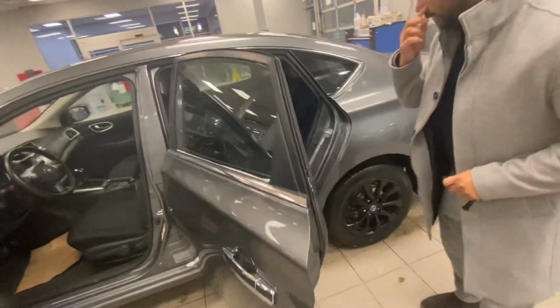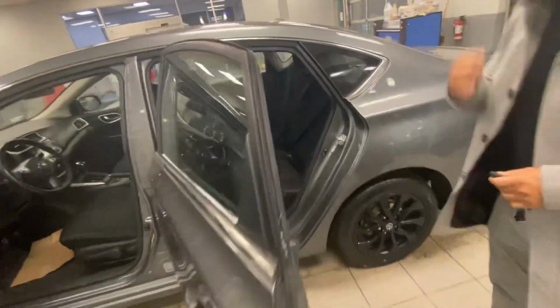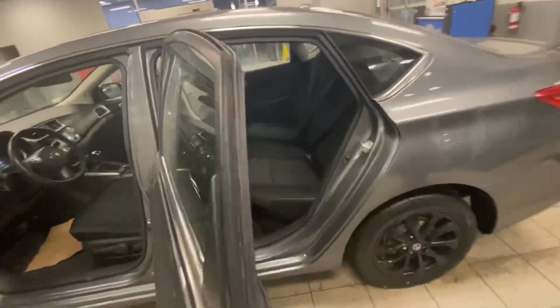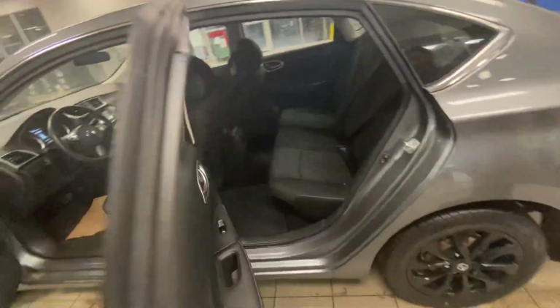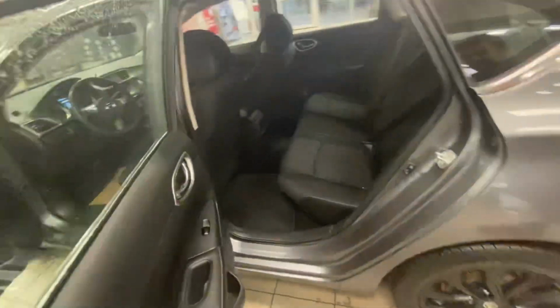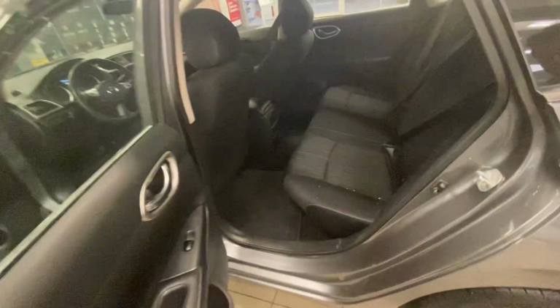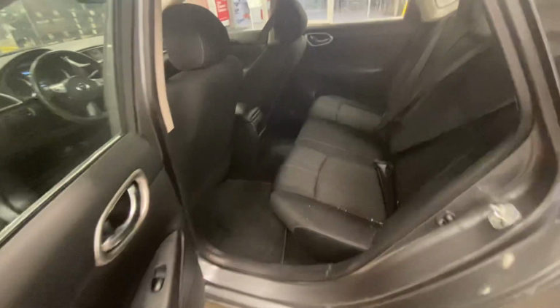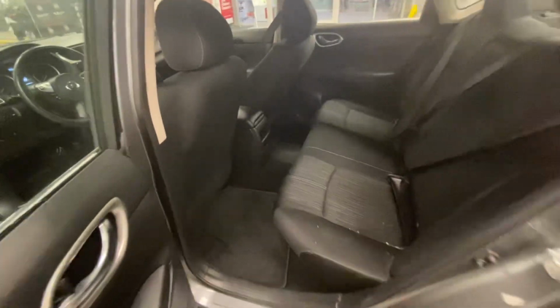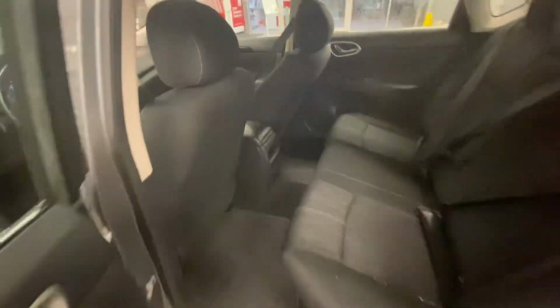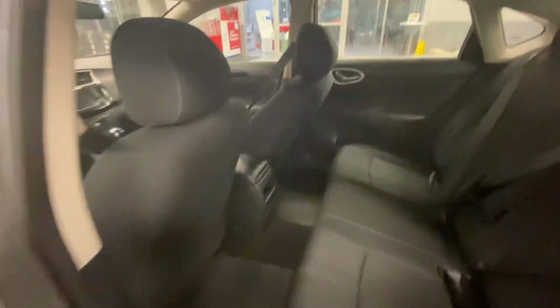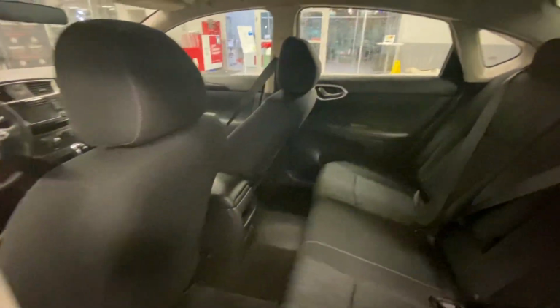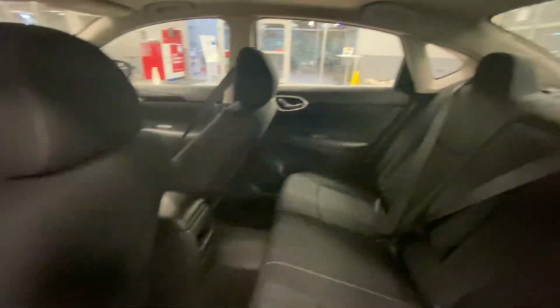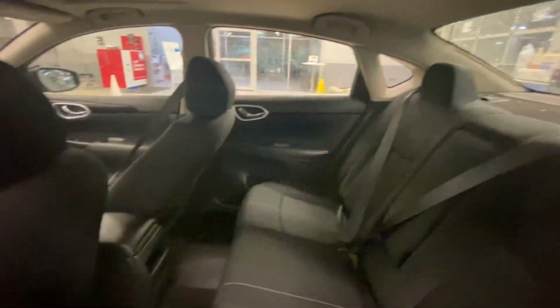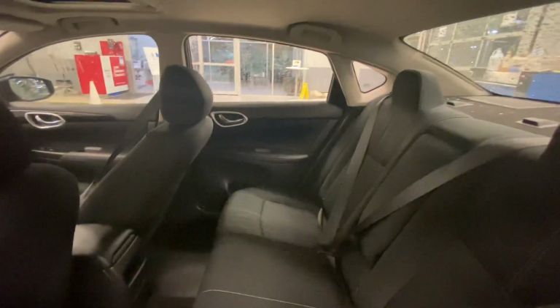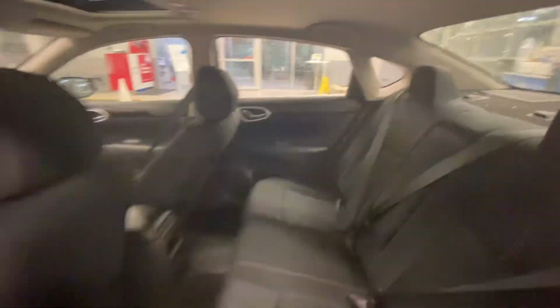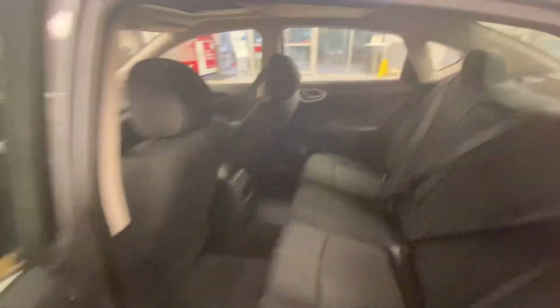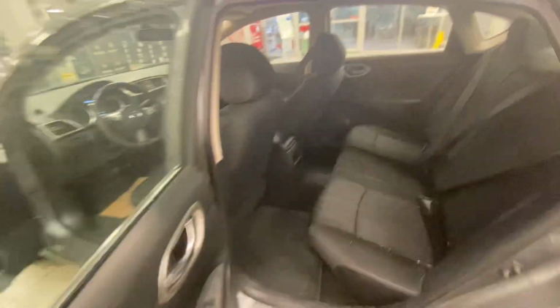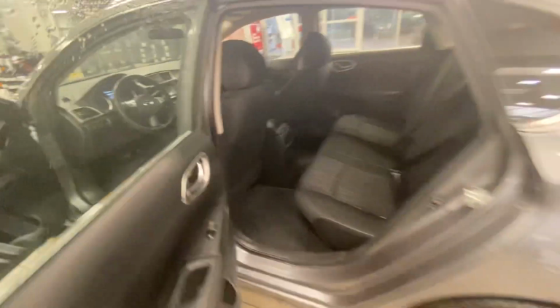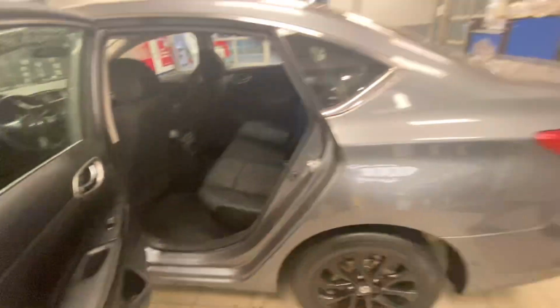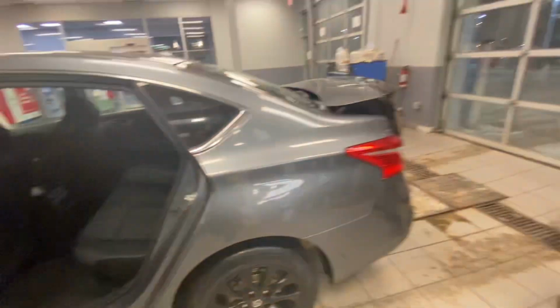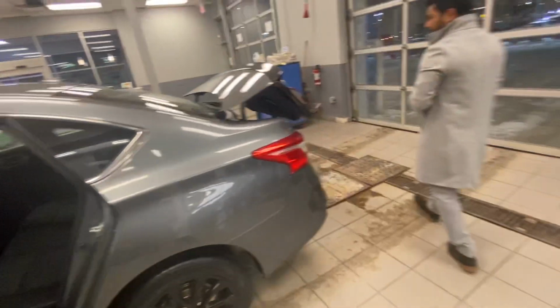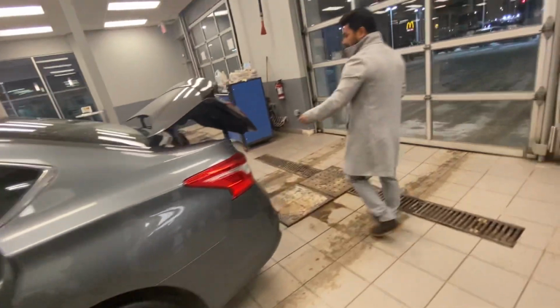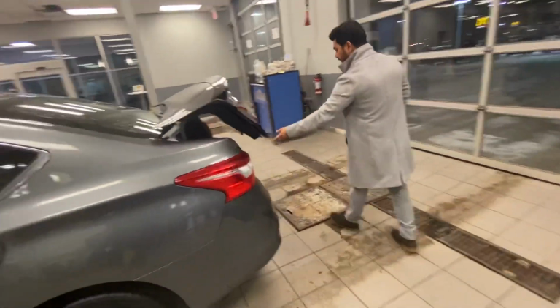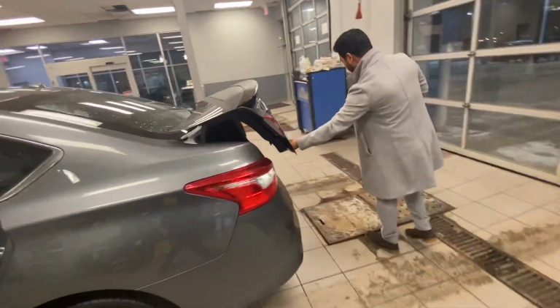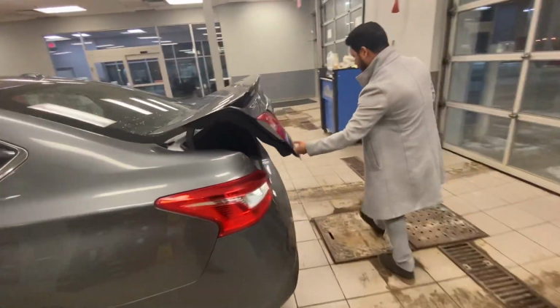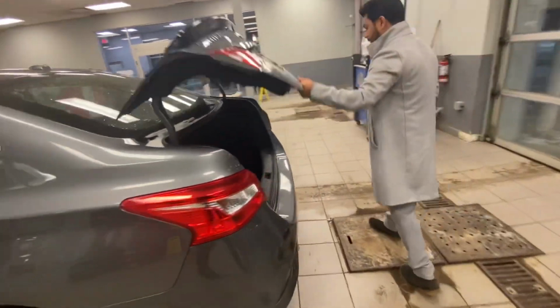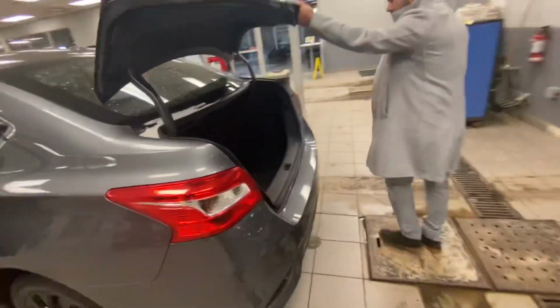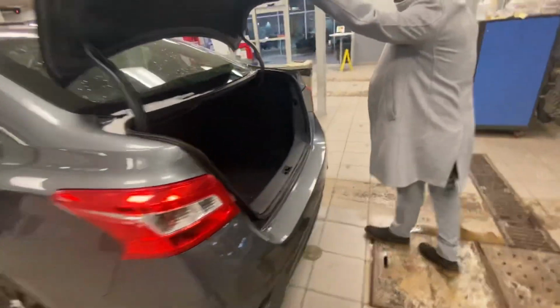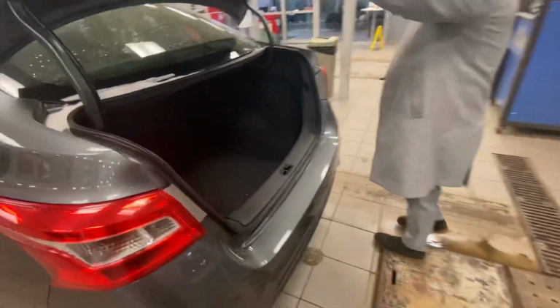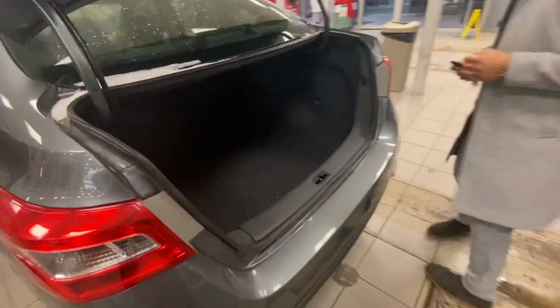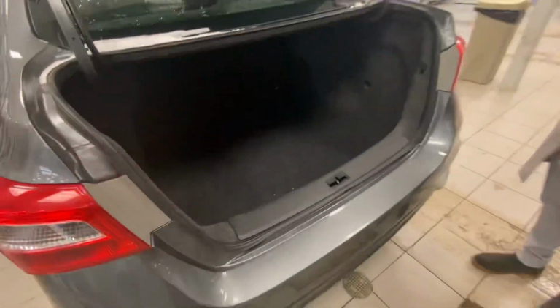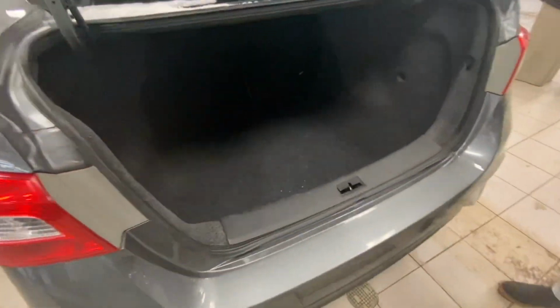Quite spacious for the rear passengers. There's a good amount of leg space and headroom. And you do have the sunroof. You can open the trunk — quite spacious trunk as well for the sedan.